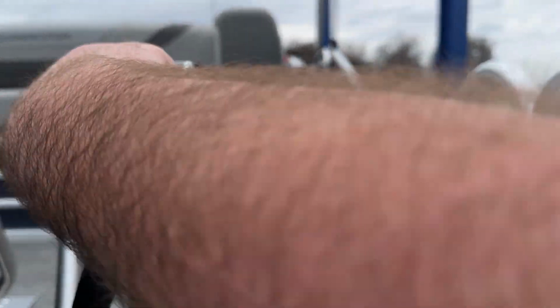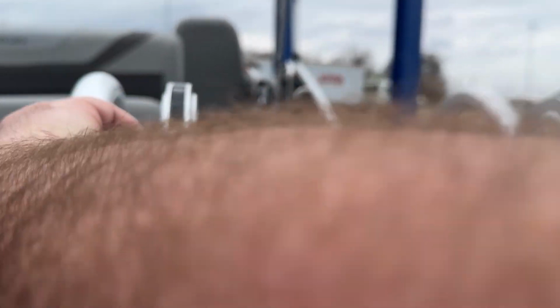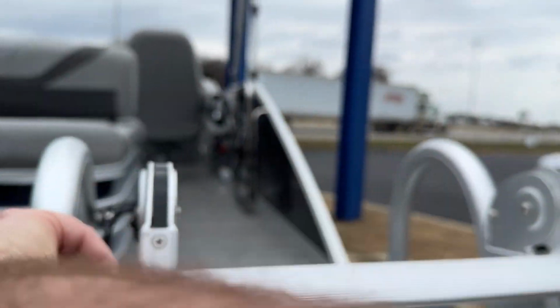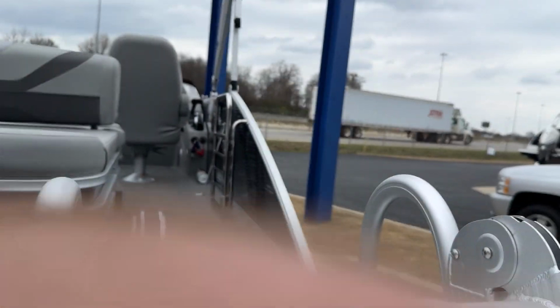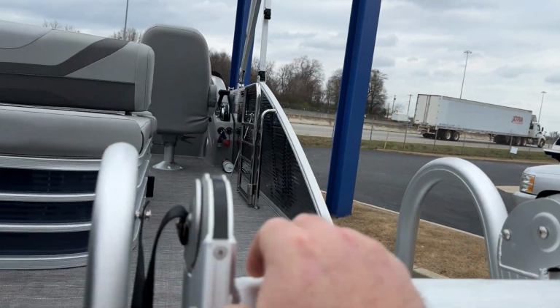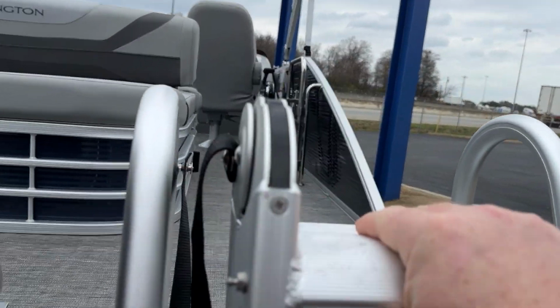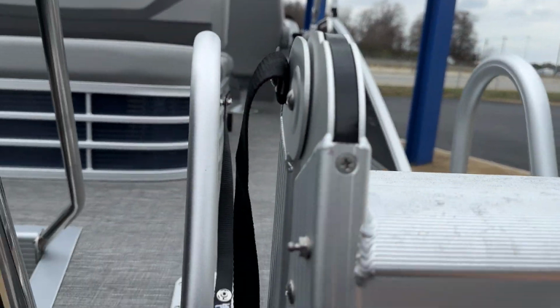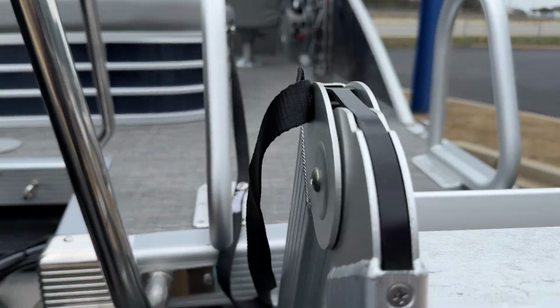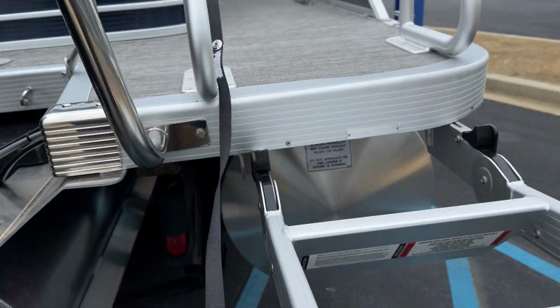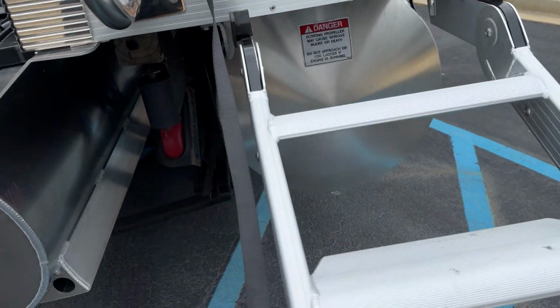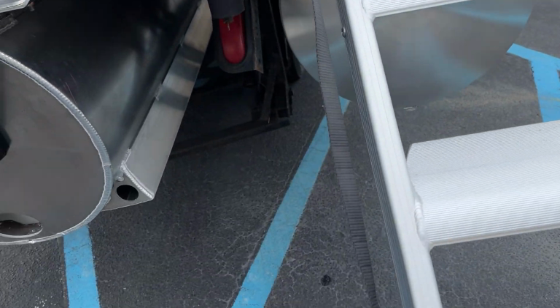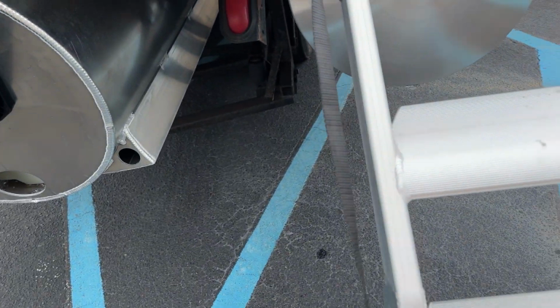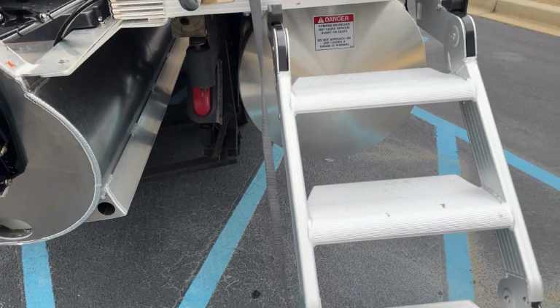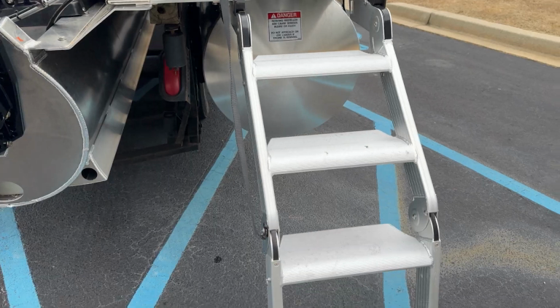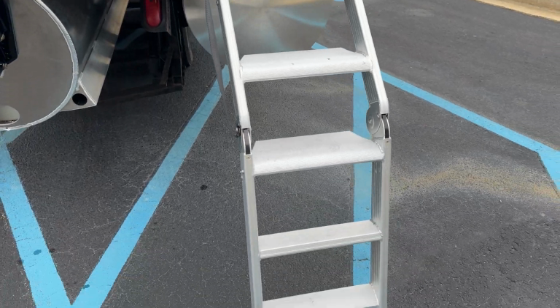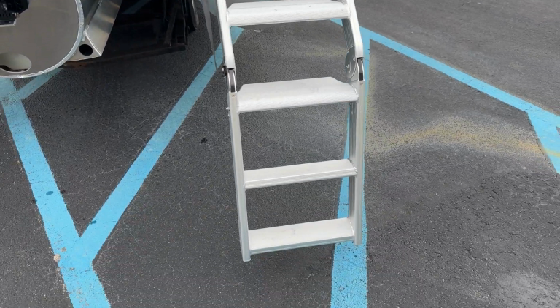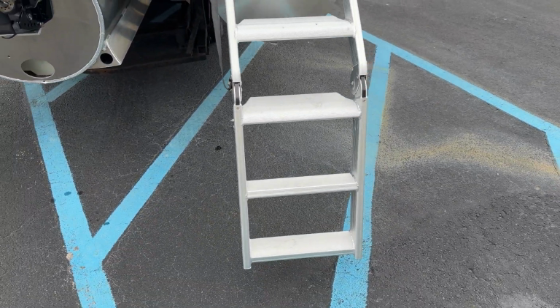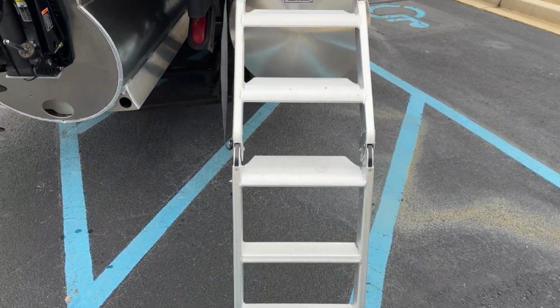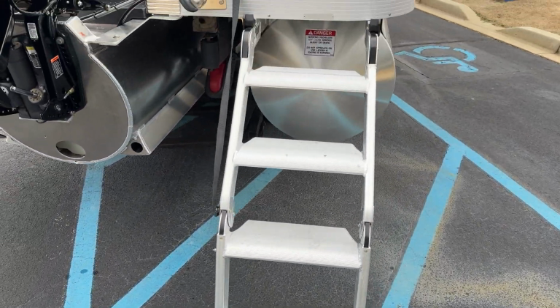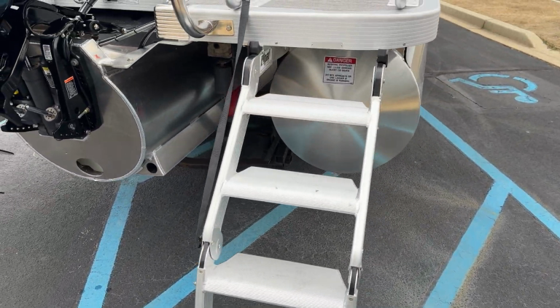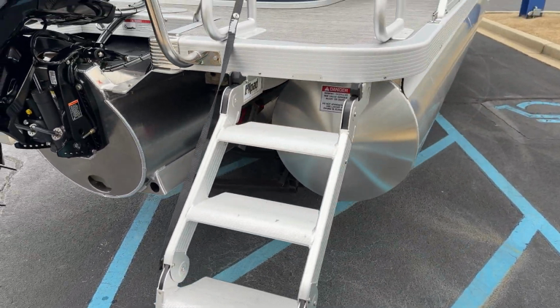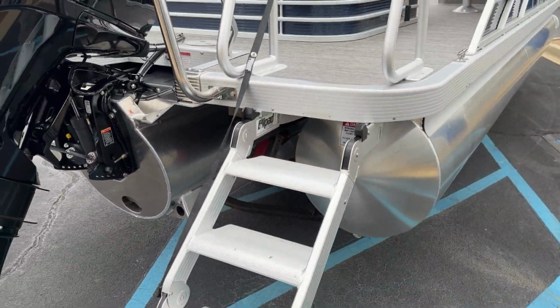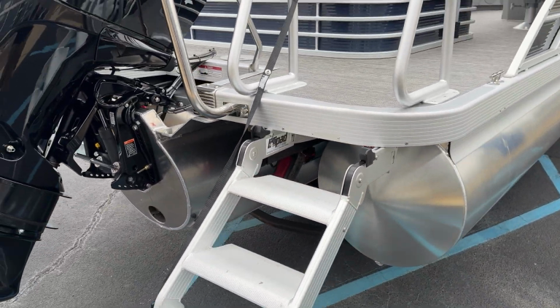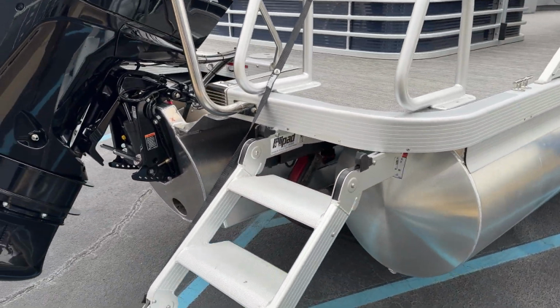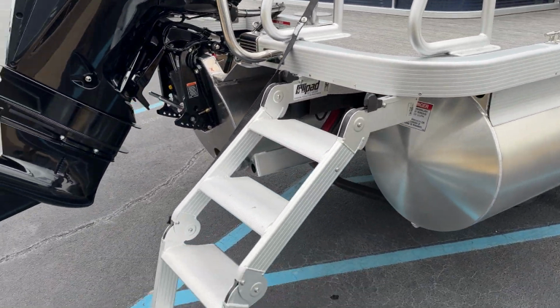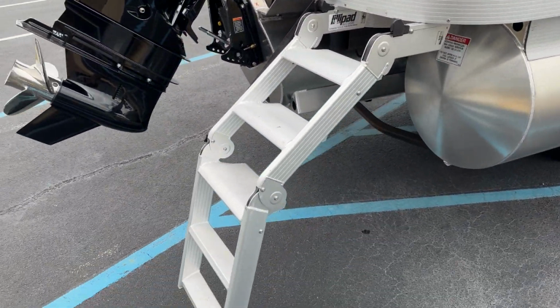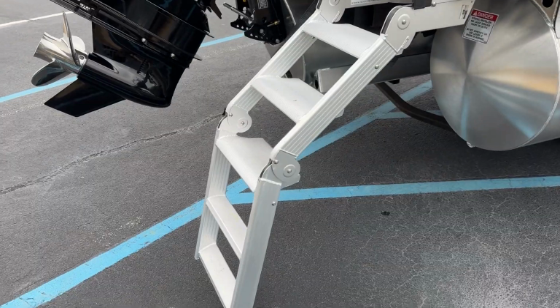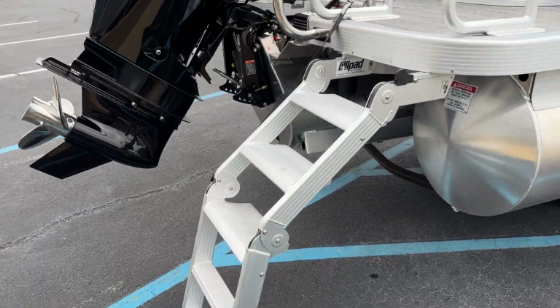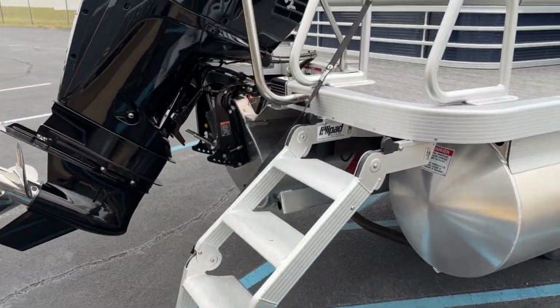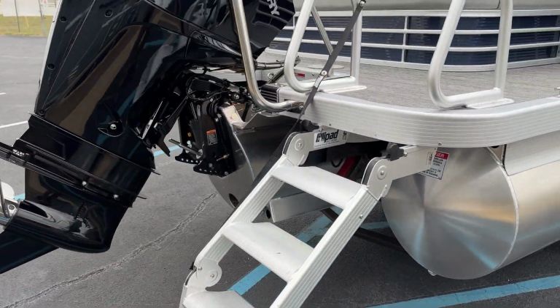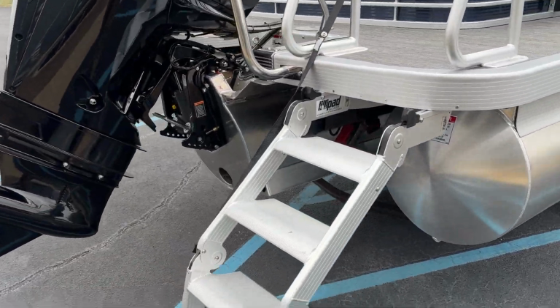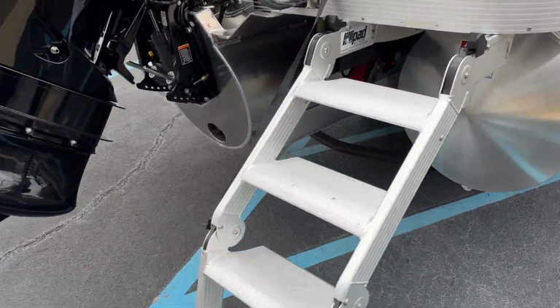I'll quickly show it to you here. It gets down into the water deep — you don't have to pull your knees up to your chin to get in. Folds nice, nice wide steps.